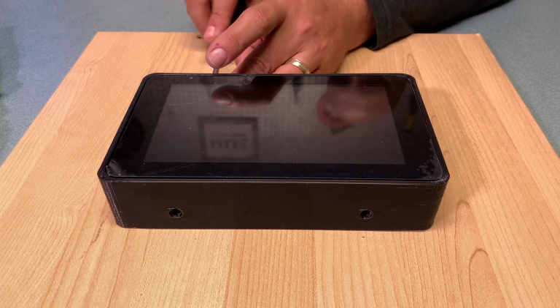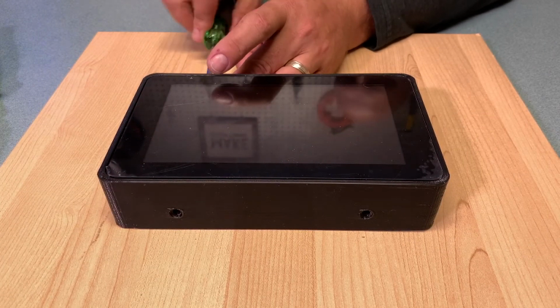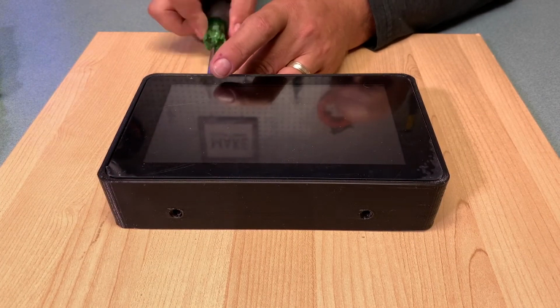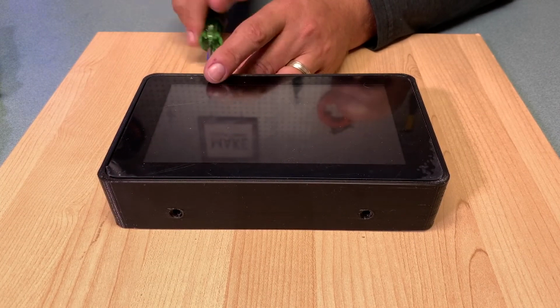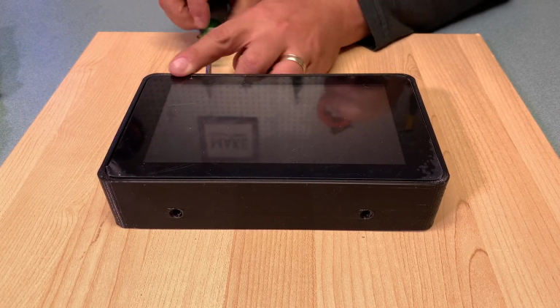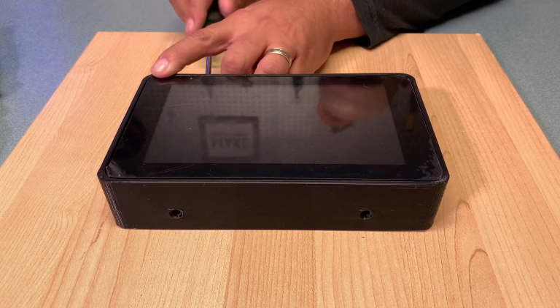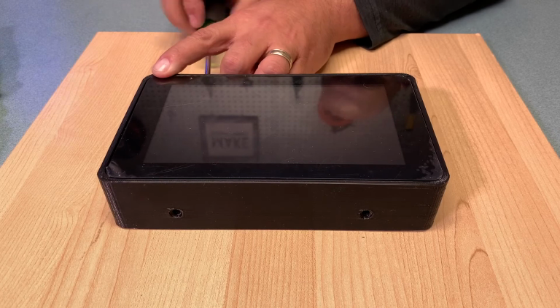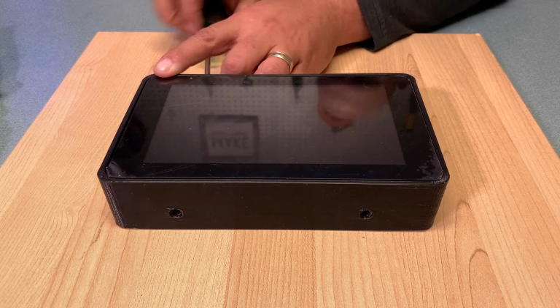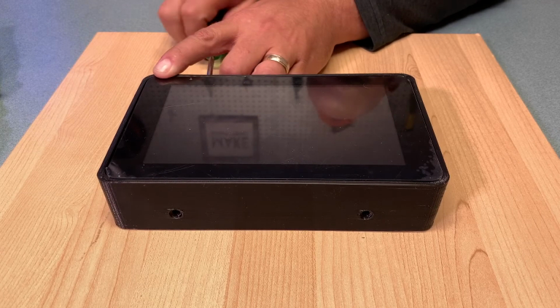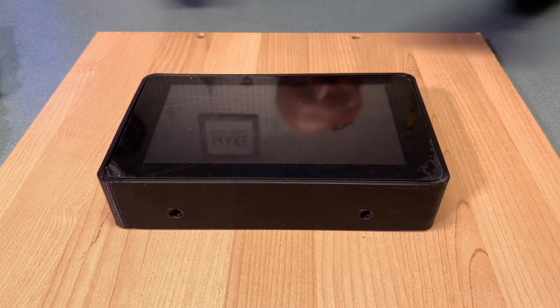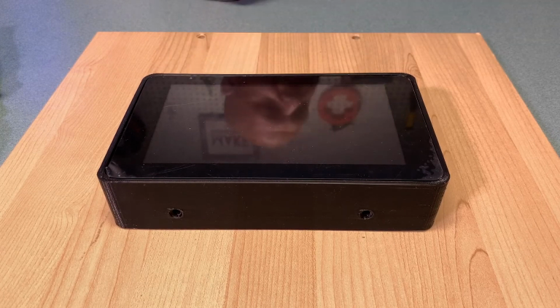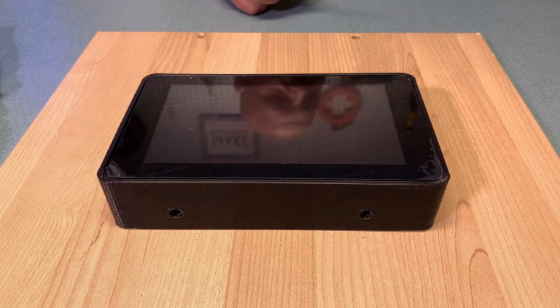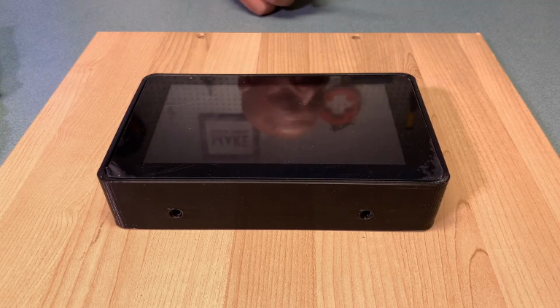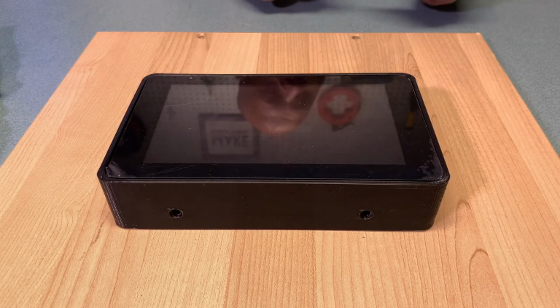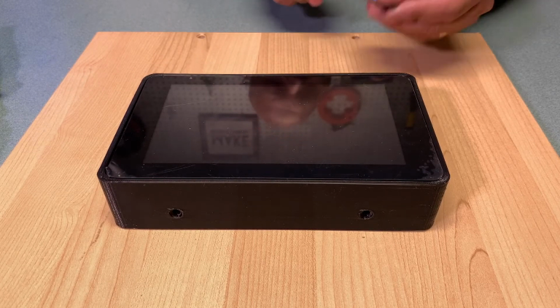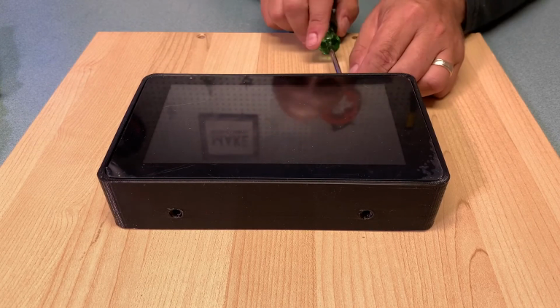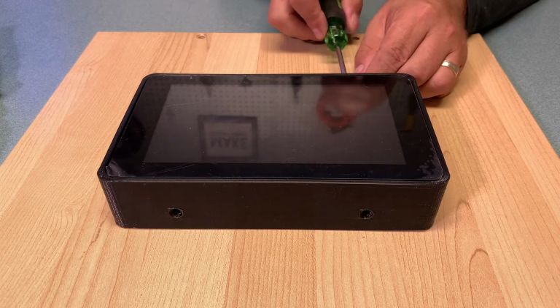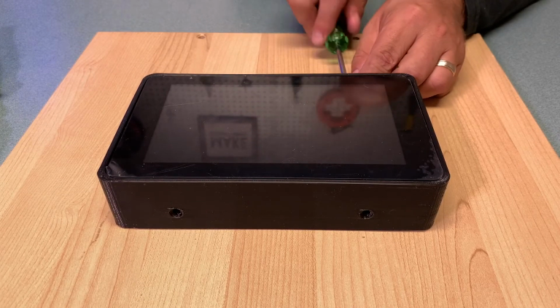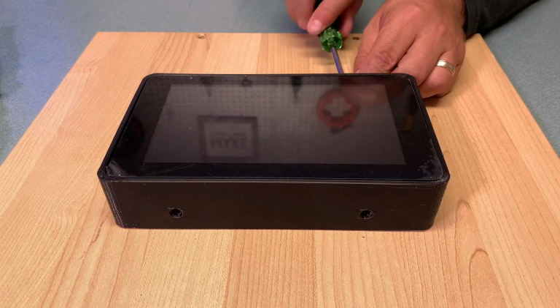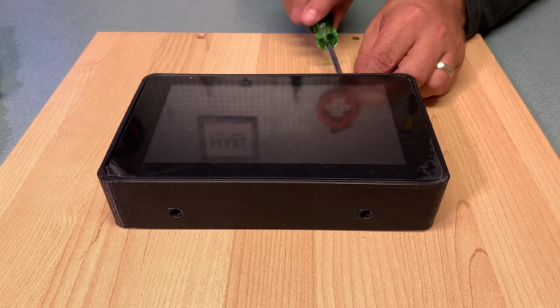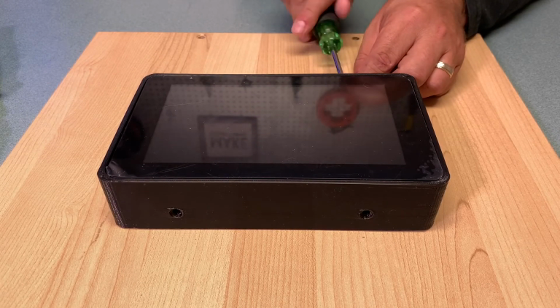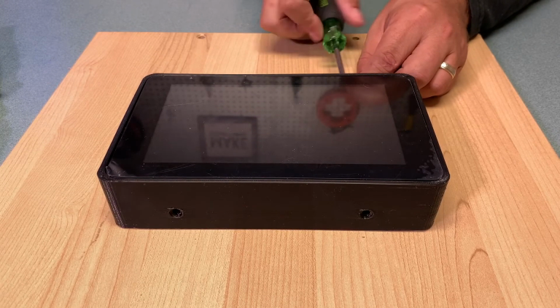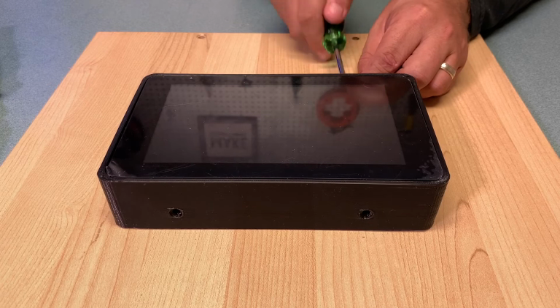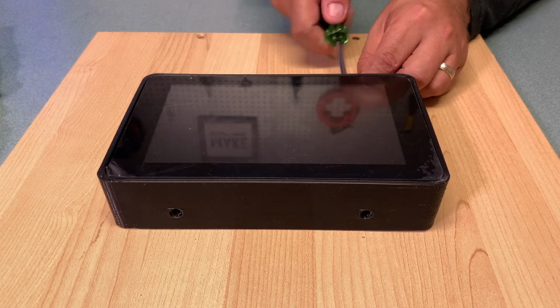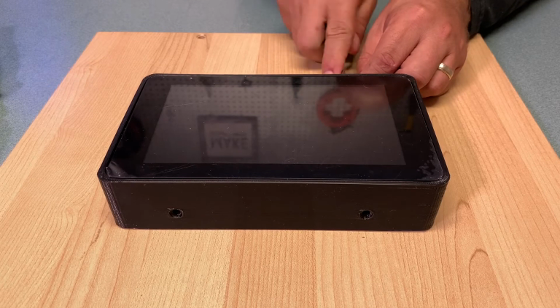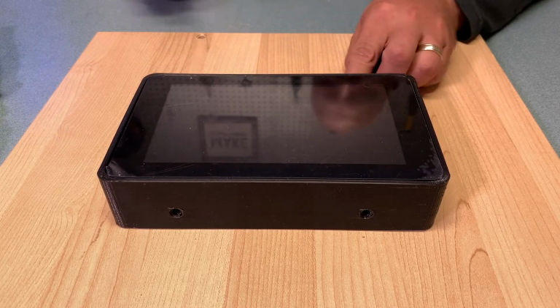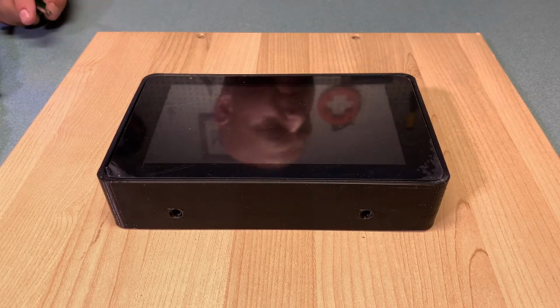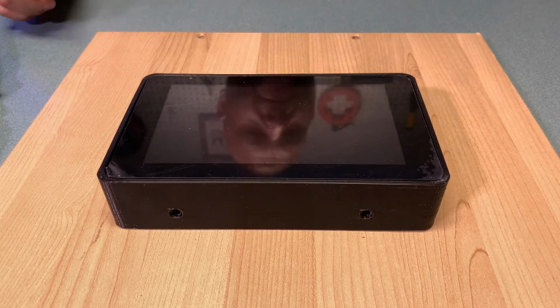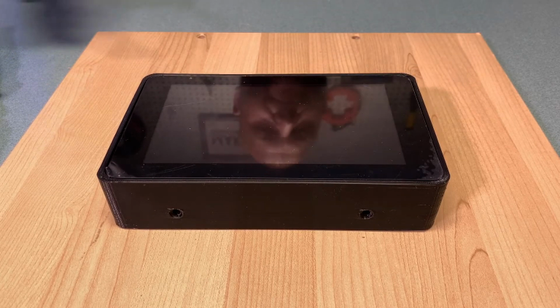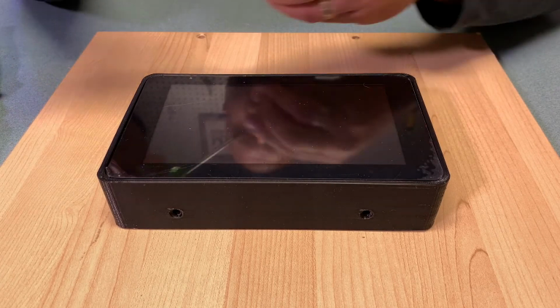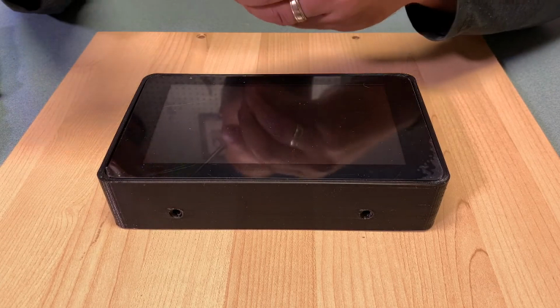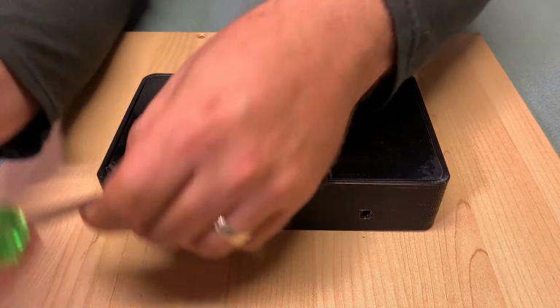Depending on your circumstances you might not find it necessary to screw in the holding screws, but for me I didn't want it to be tampered with unless somebody has a screwdriver to remove those screws first.